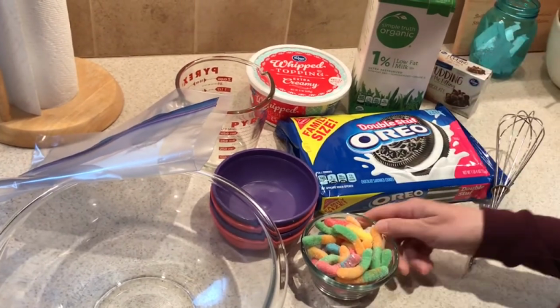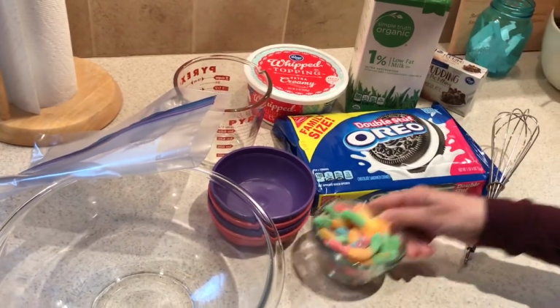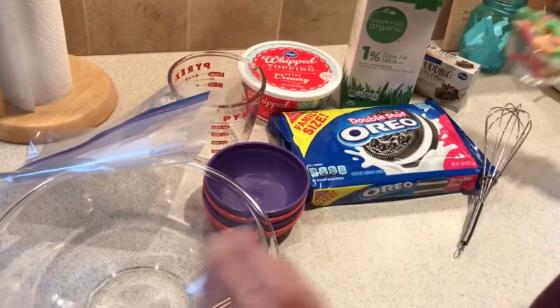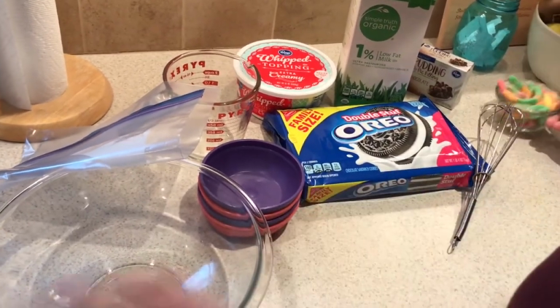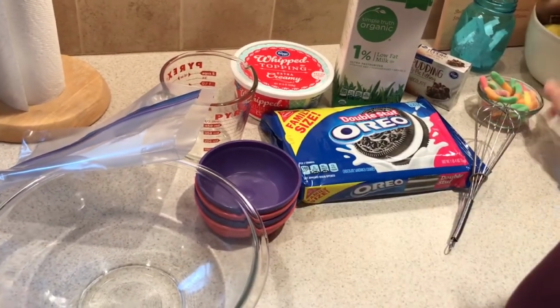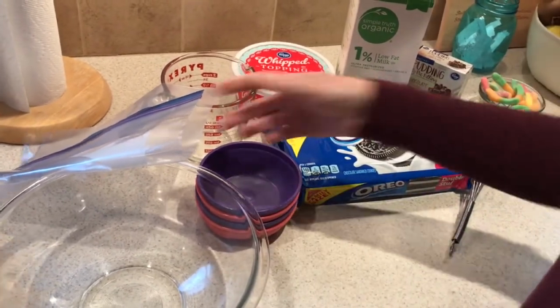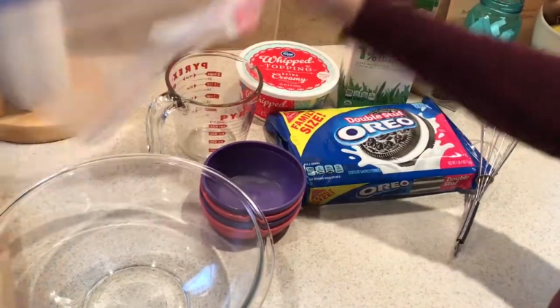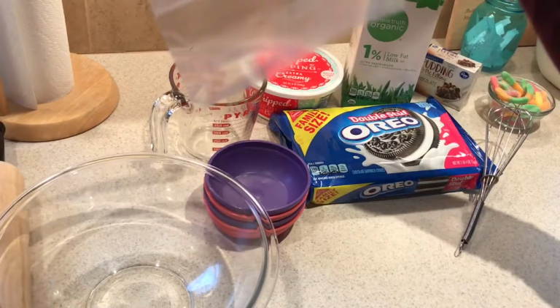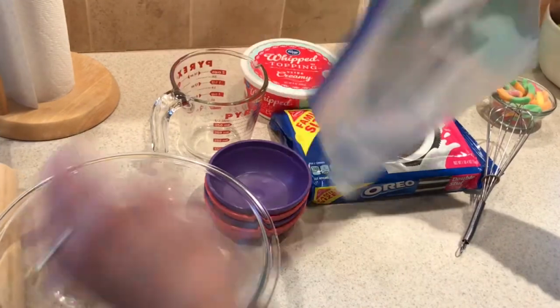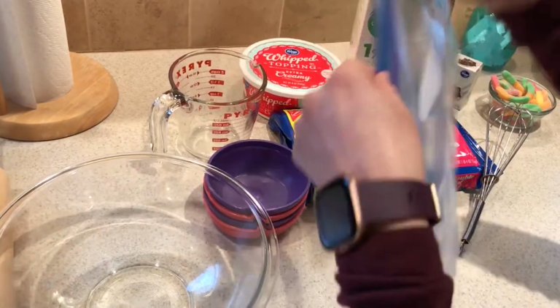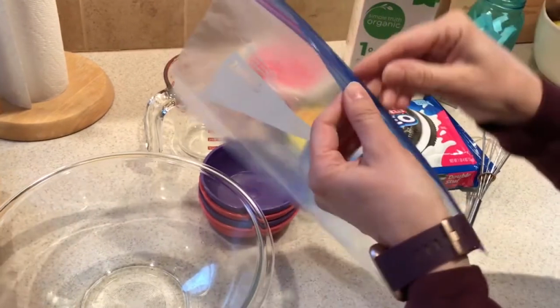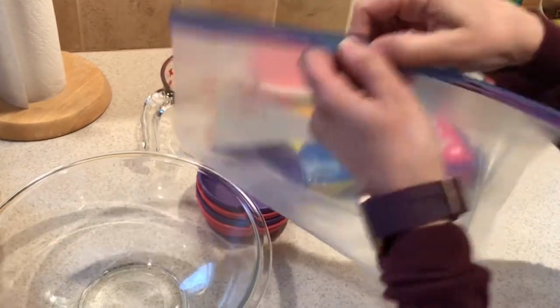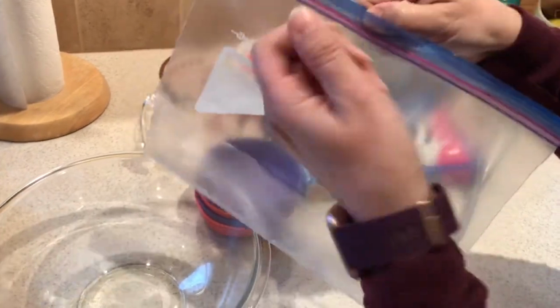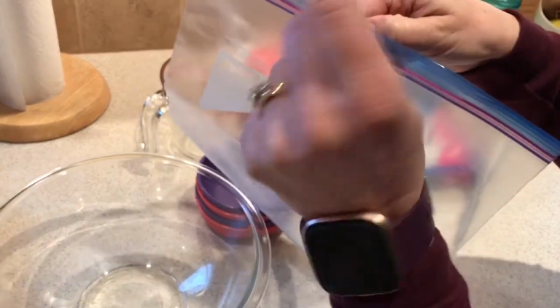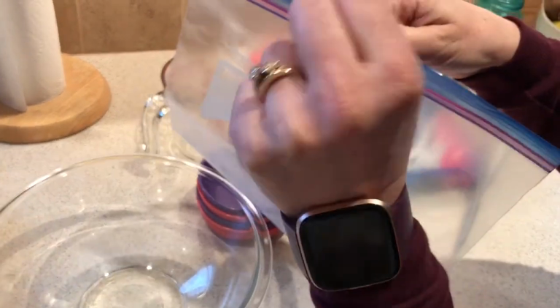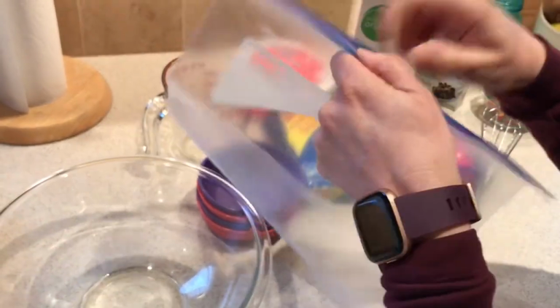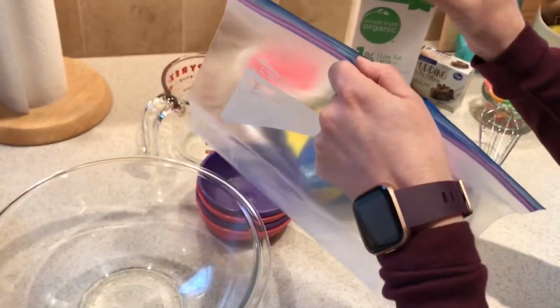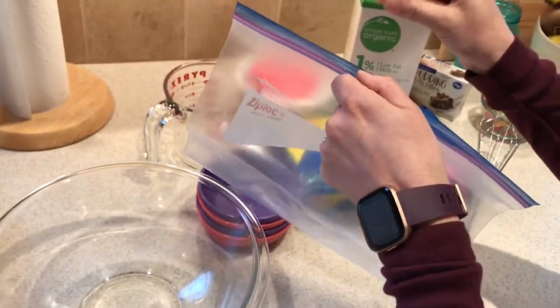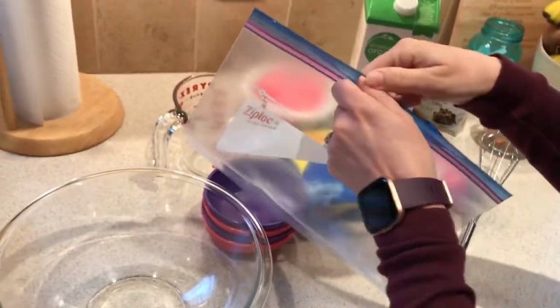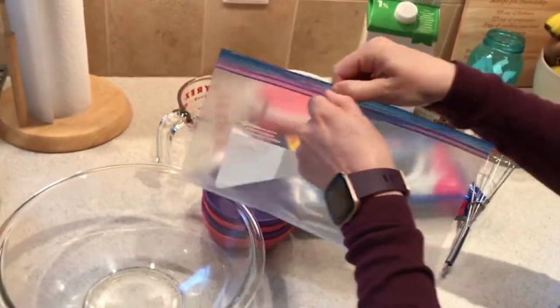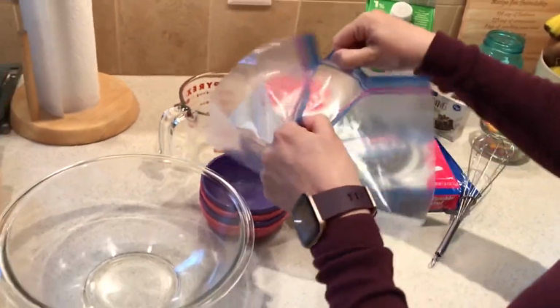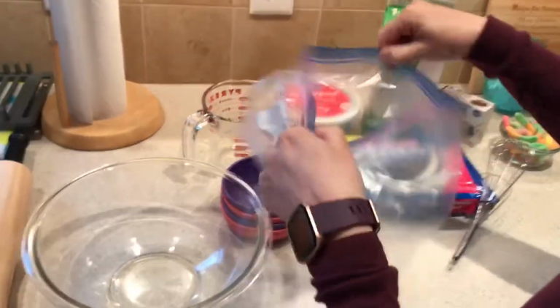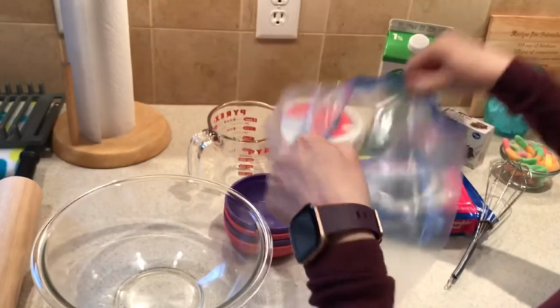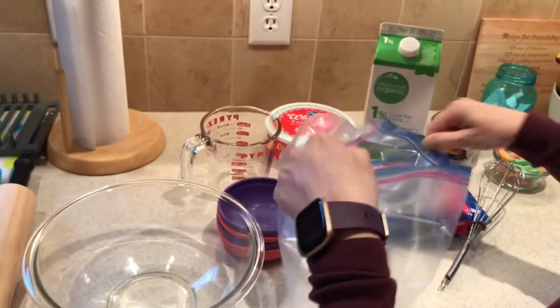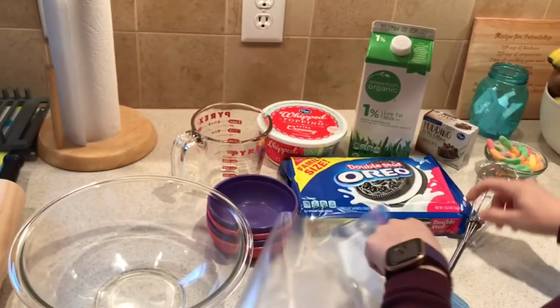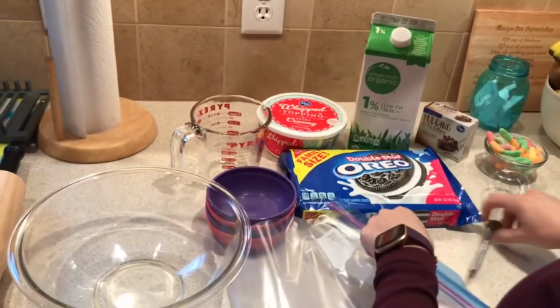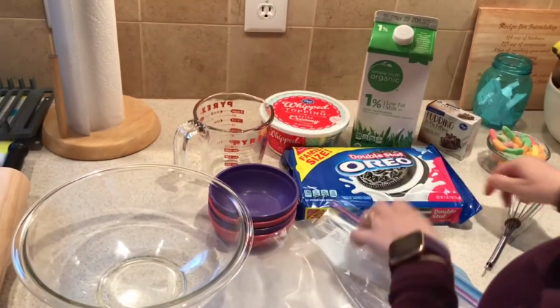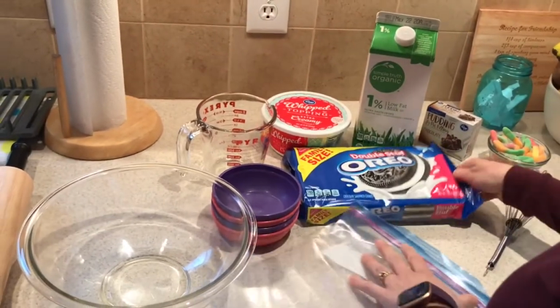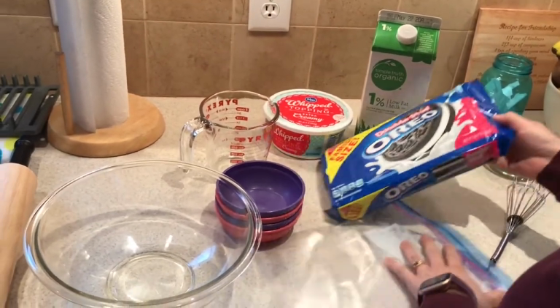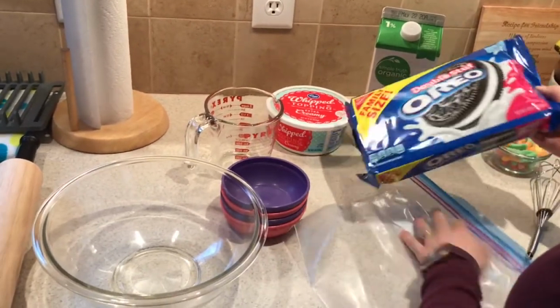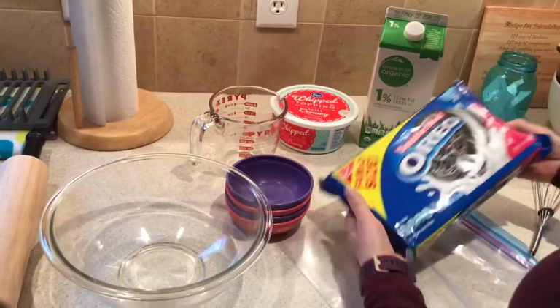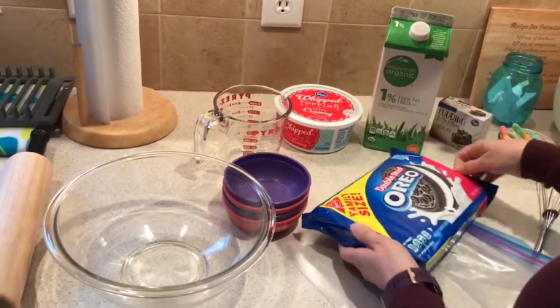We're going to start out with the Oreos. I'm going to go ahead and put all the Oreos in the Ziploc bag. You can have your child use their pincher fingers to open up the bag, and then you'll probably have to help them get the cookies open and crushed.